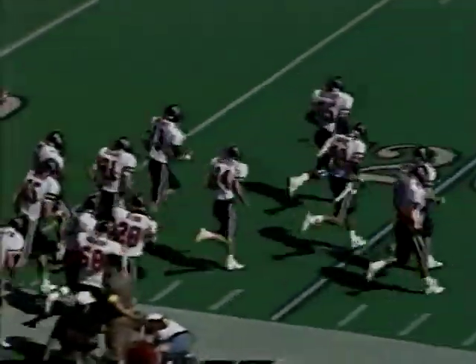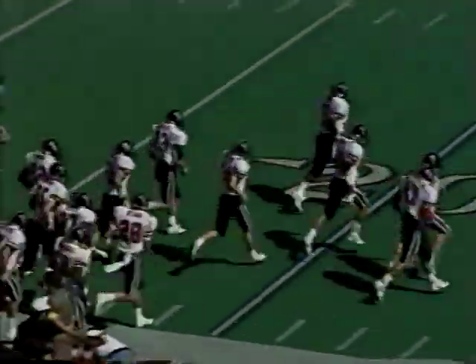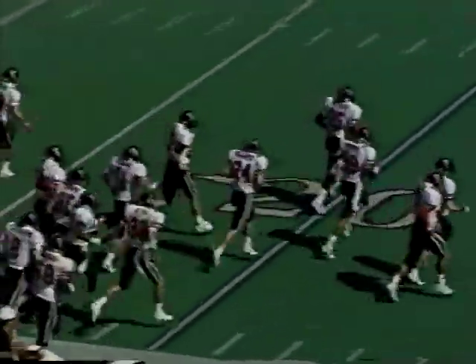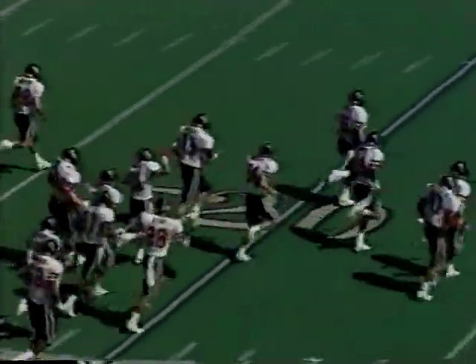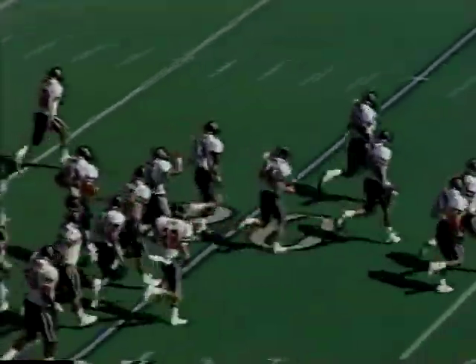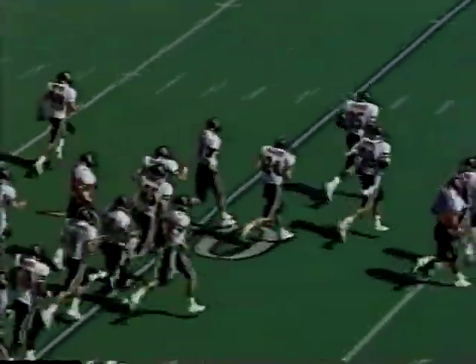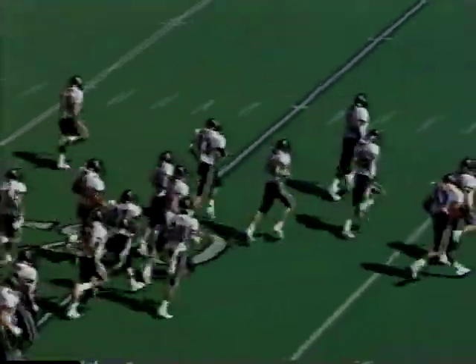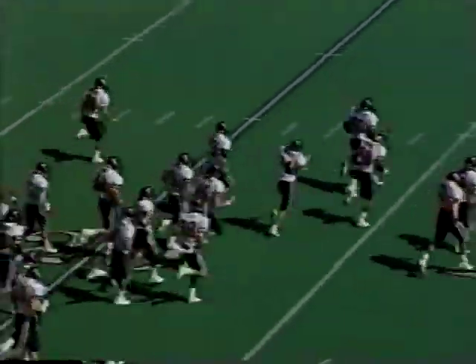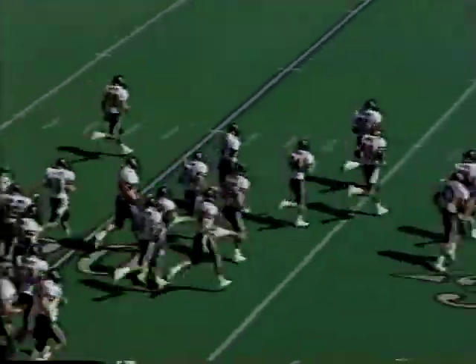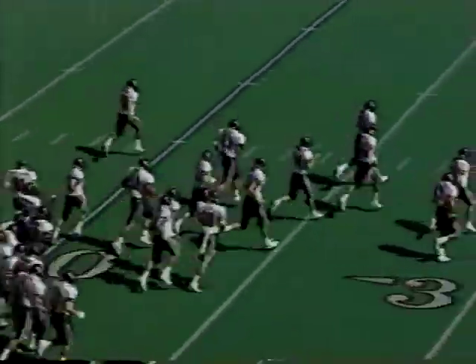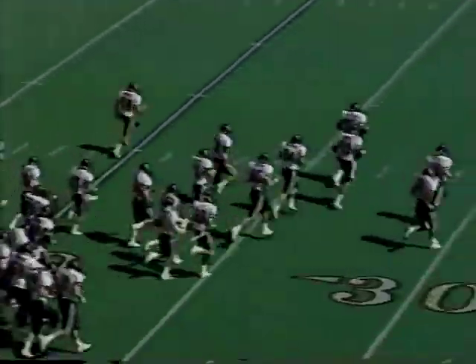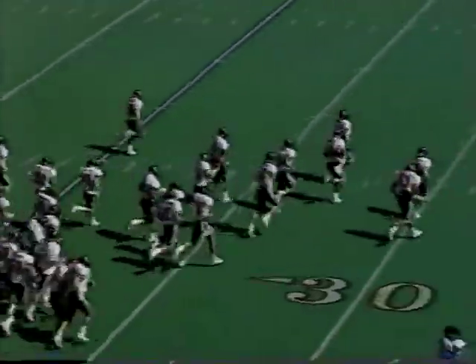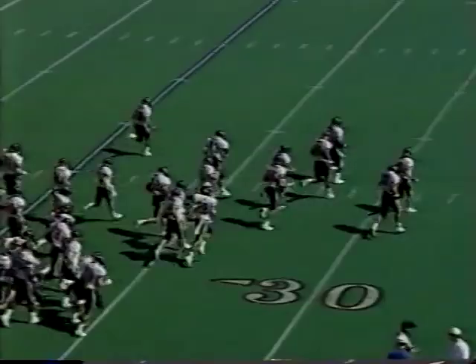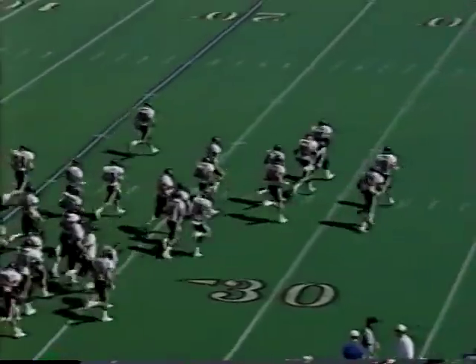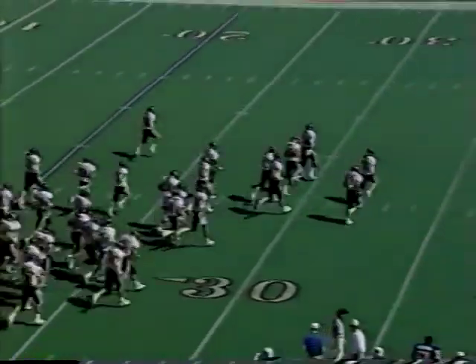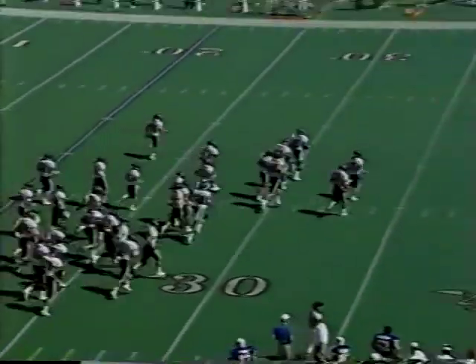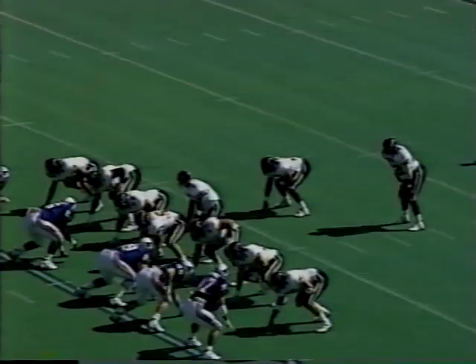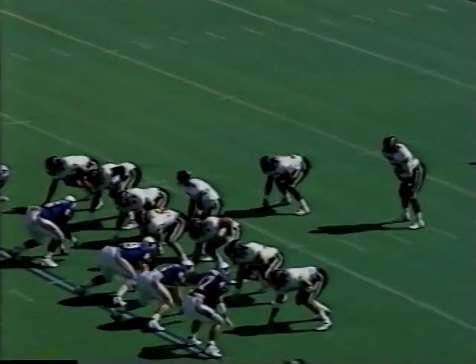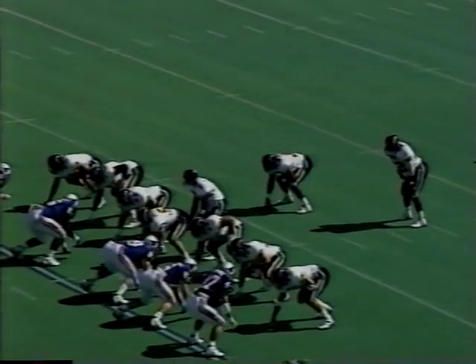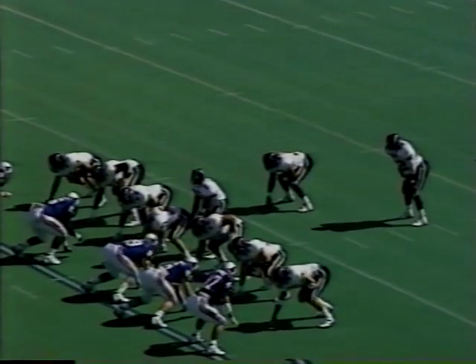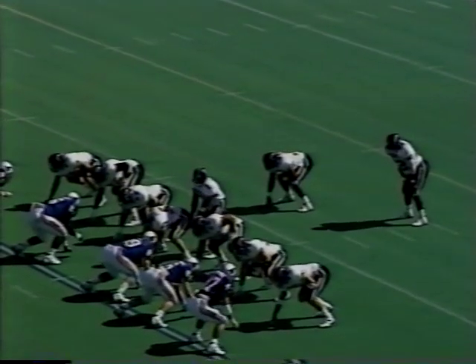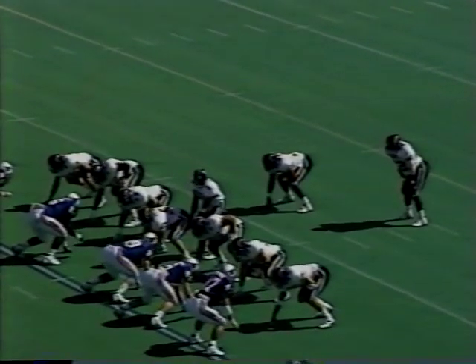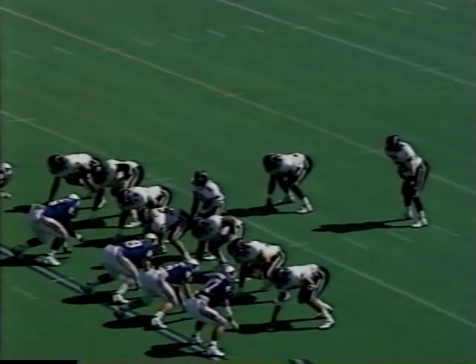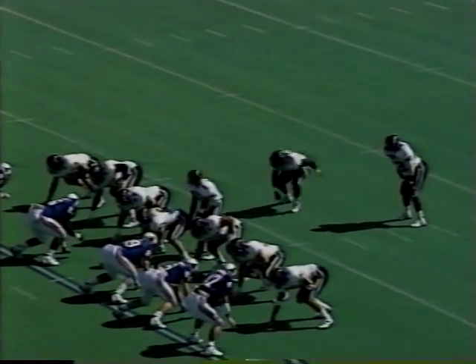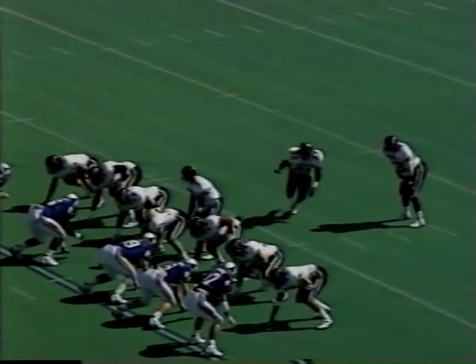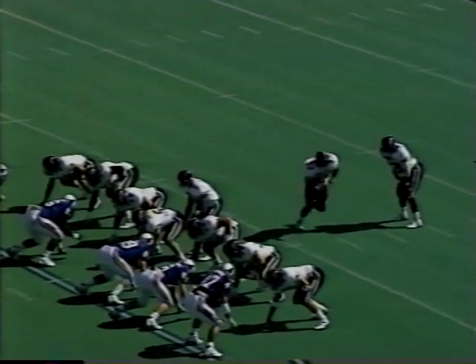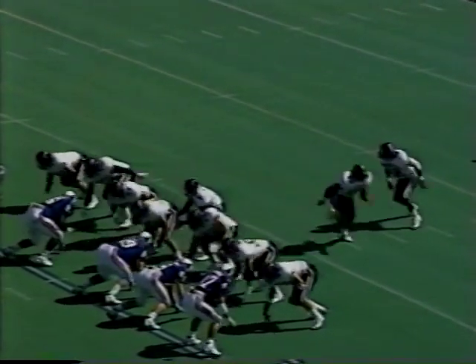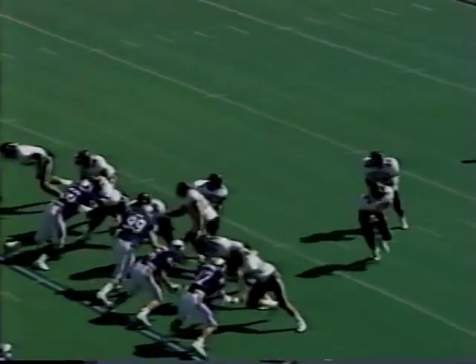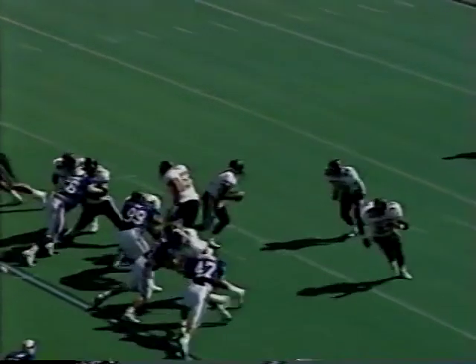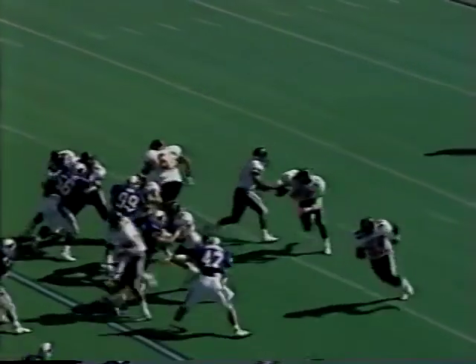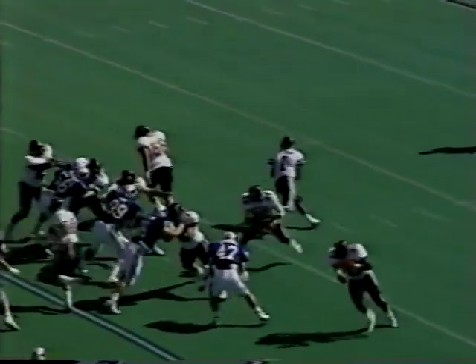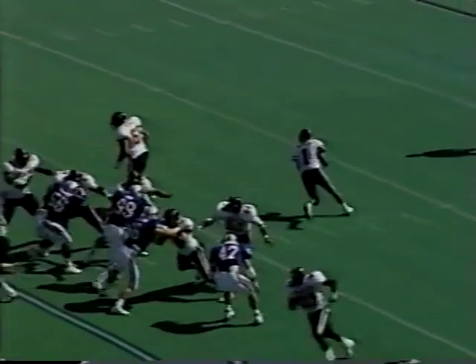Hi, everybody. We've waited a long time for this one, haven't we? It was a hot, hot day in Dallas at OMB Stadium, and Texas Tech will begin the day.